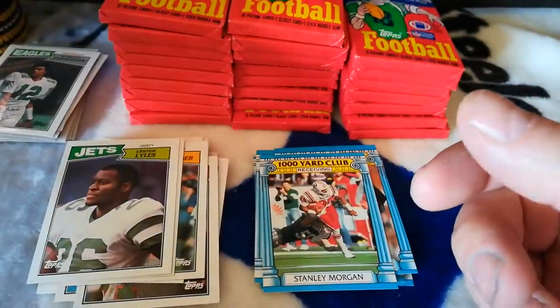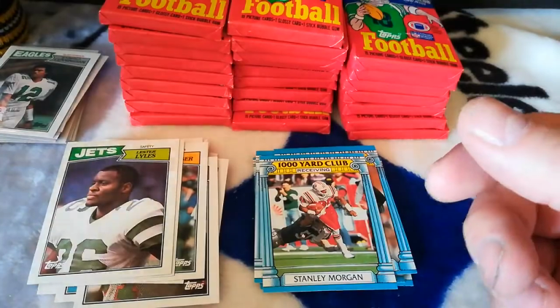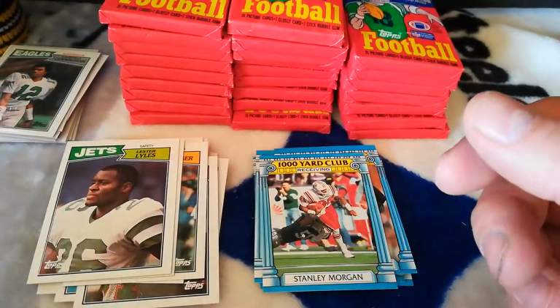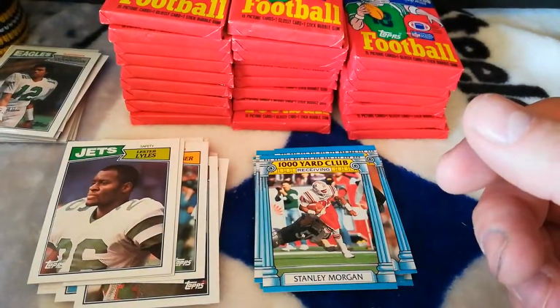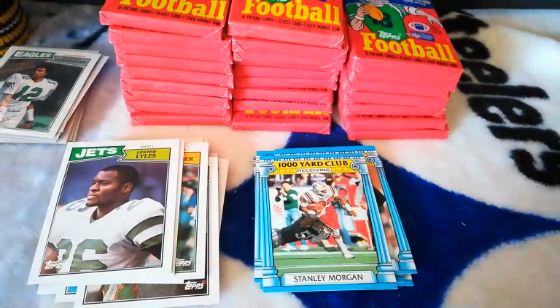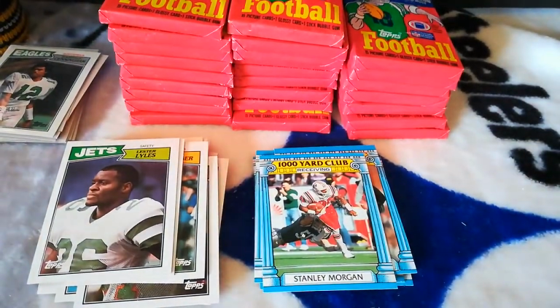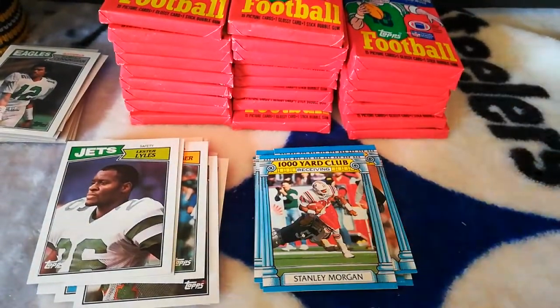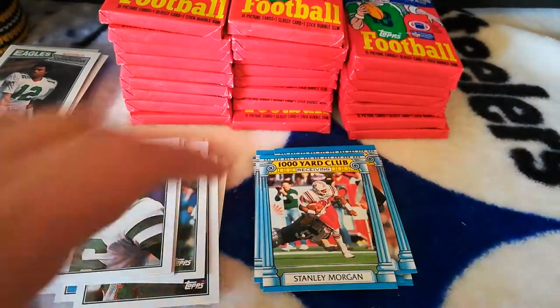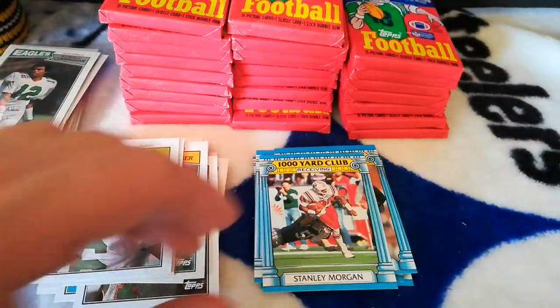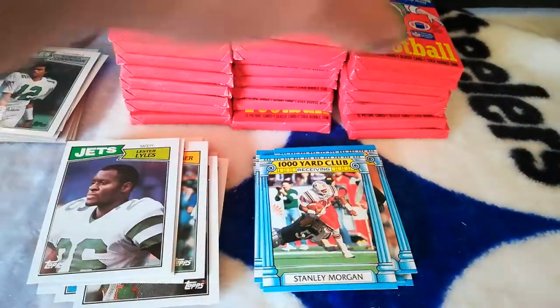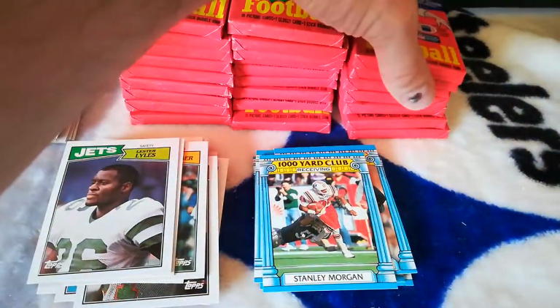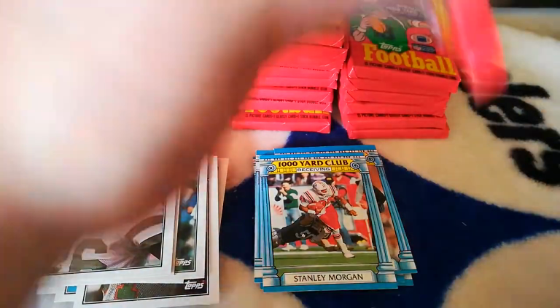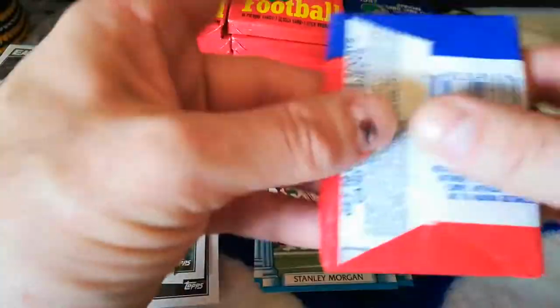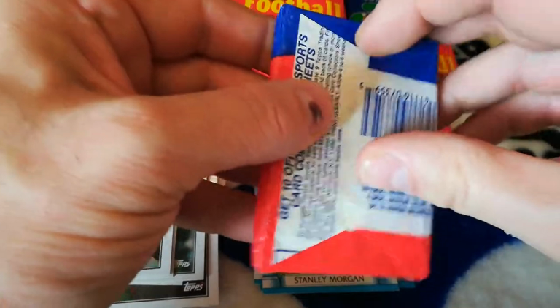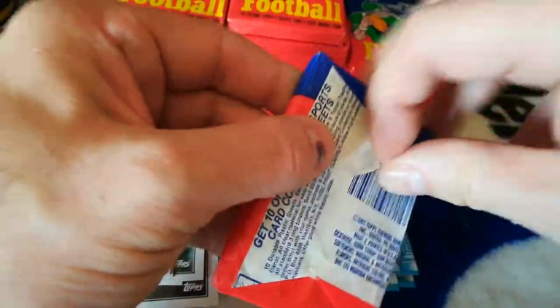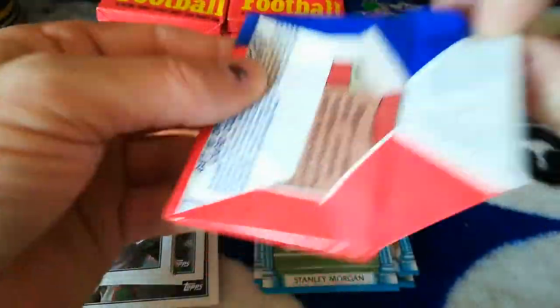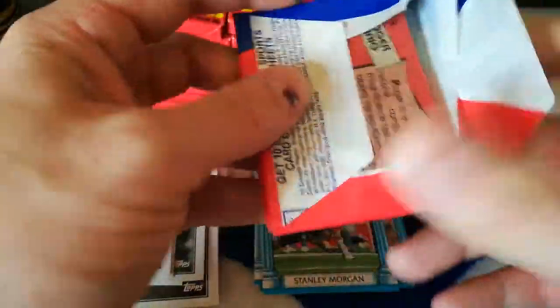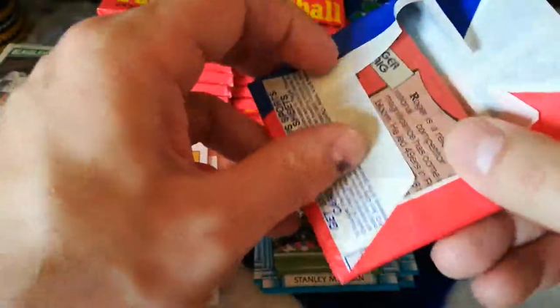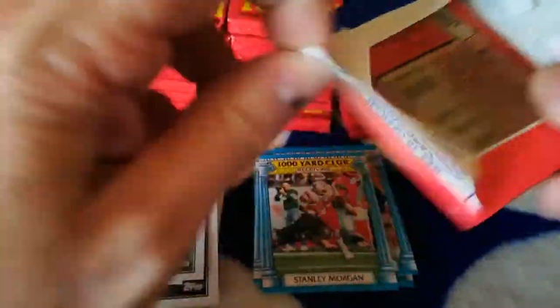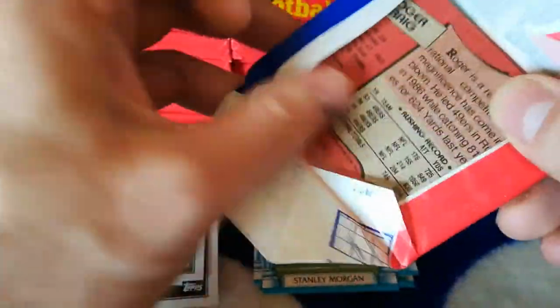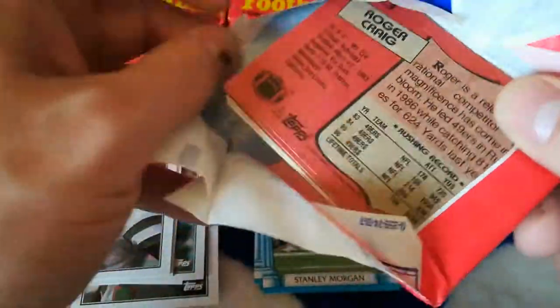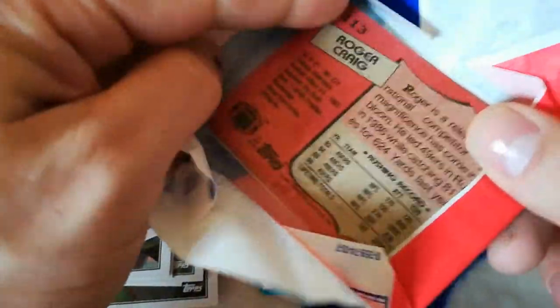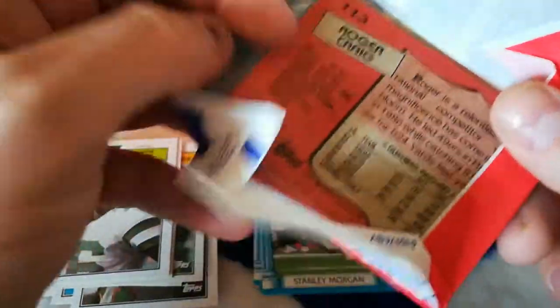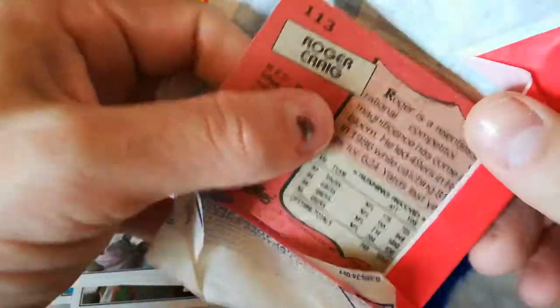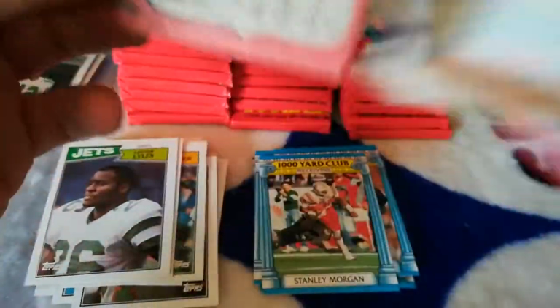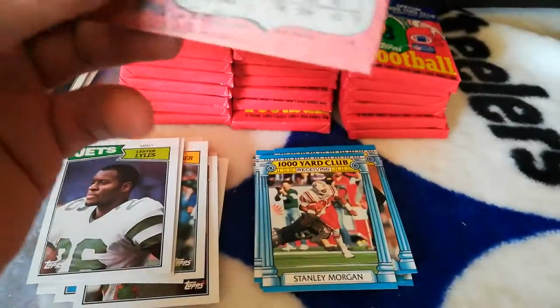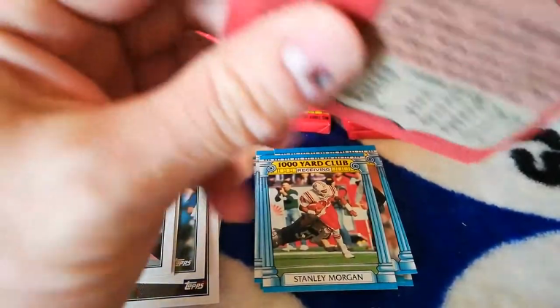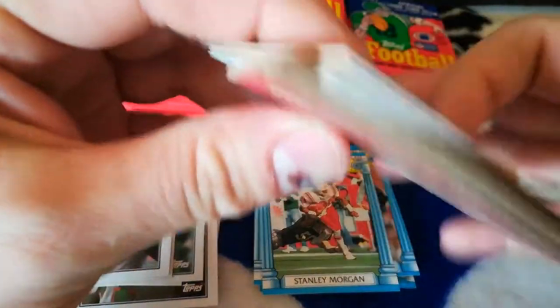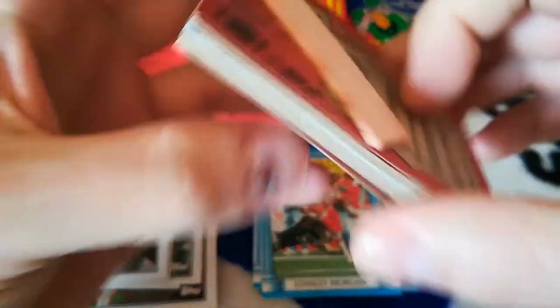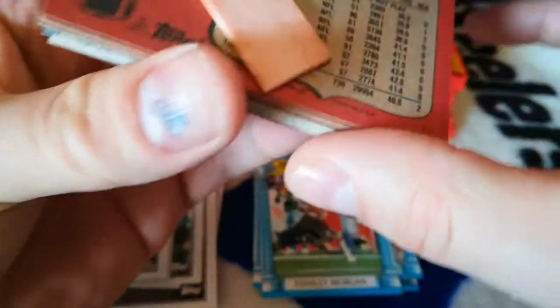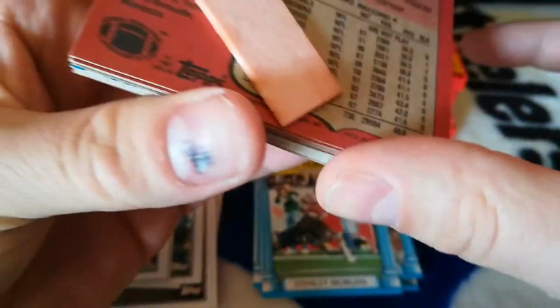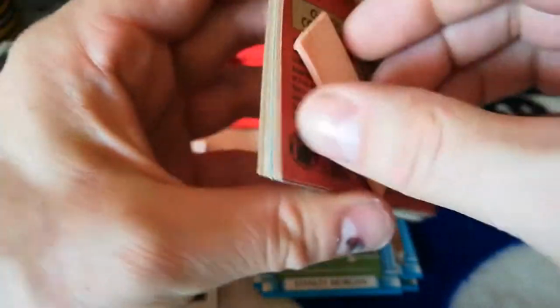I'll keep it nonetheless. Okay, next pack. It's going to be a long one, guys, but some cool stuff — fun looking at this stuff, for me anyways. I don't know how it is for you.